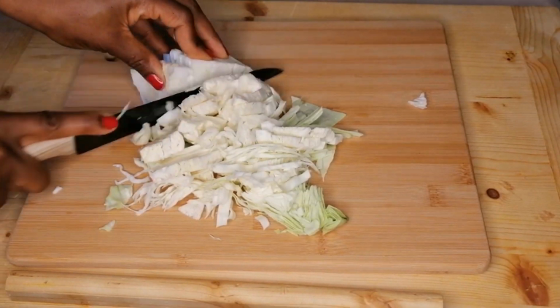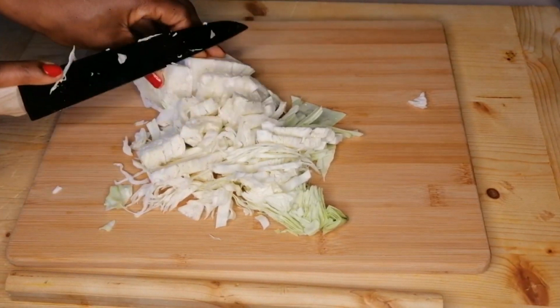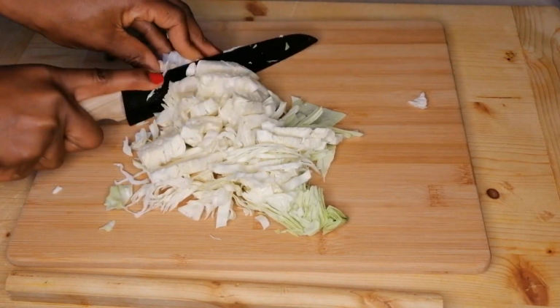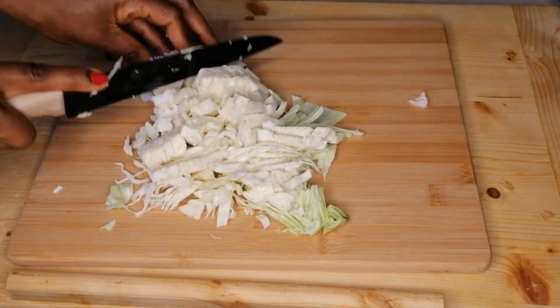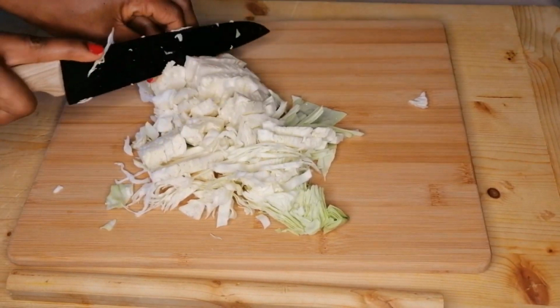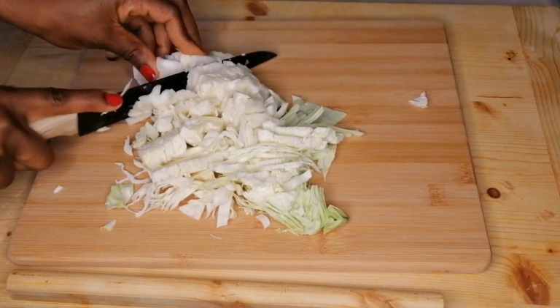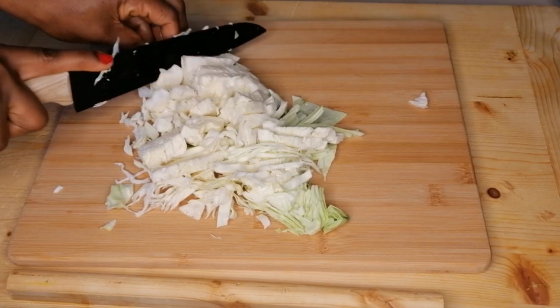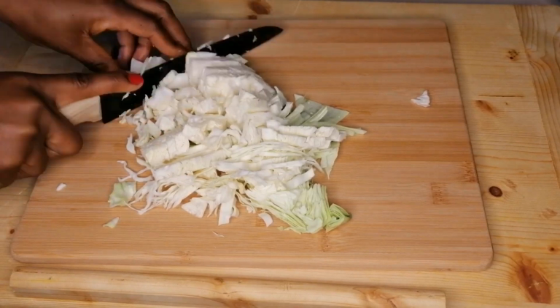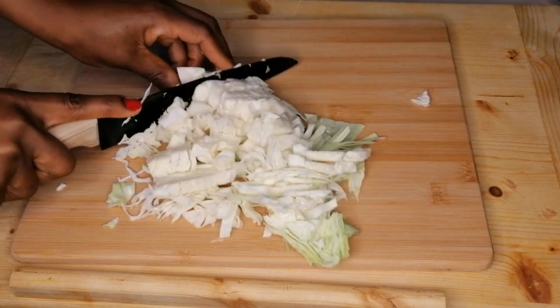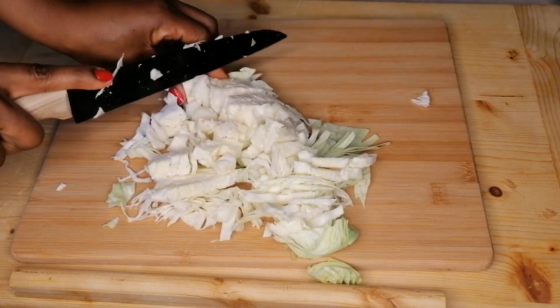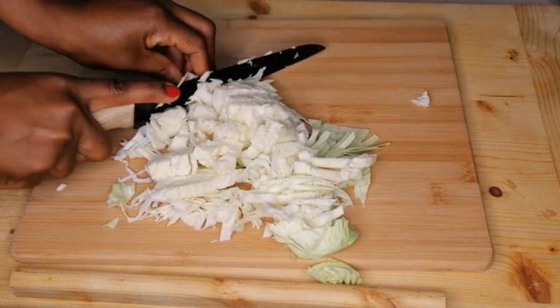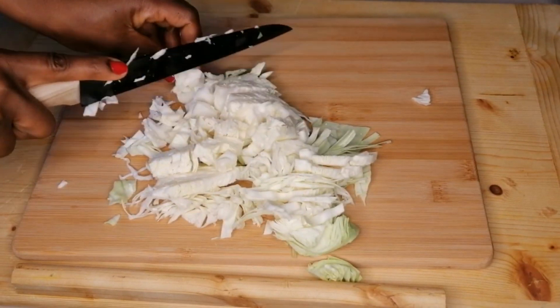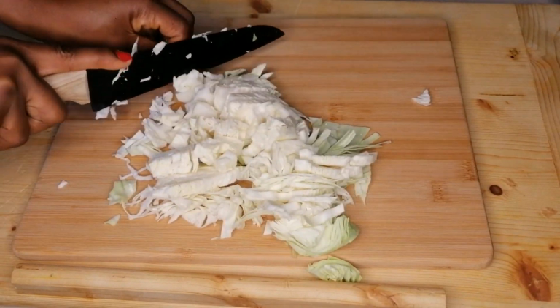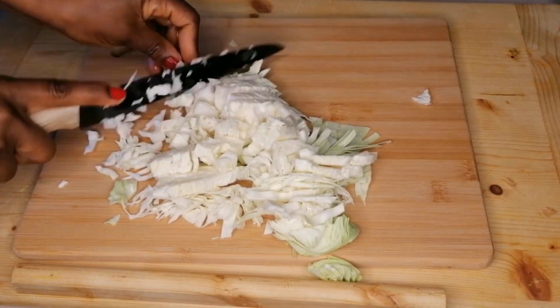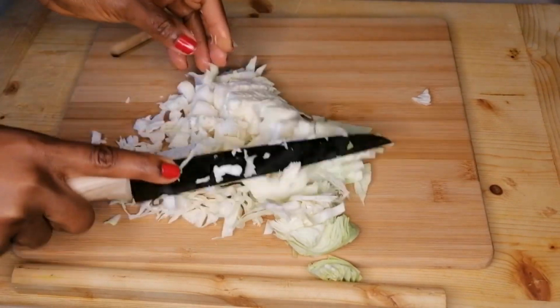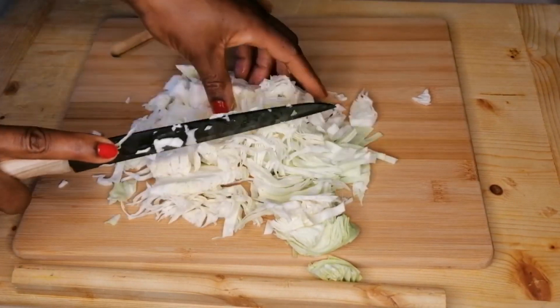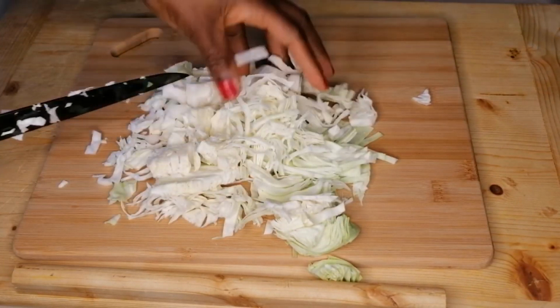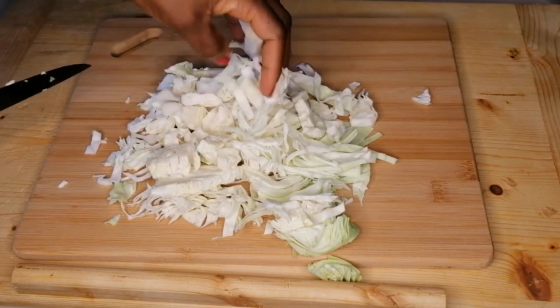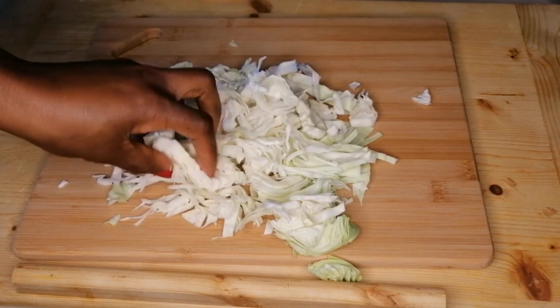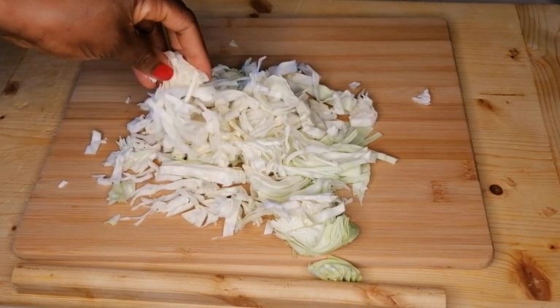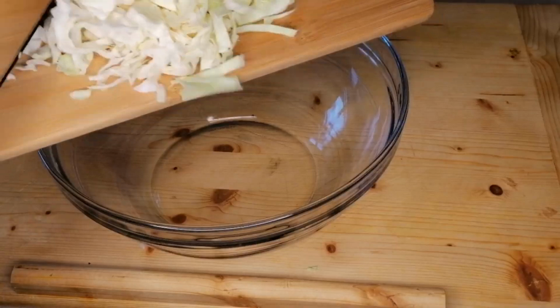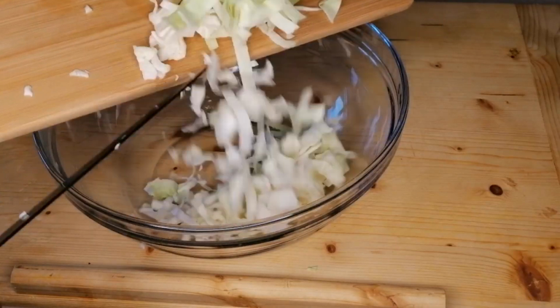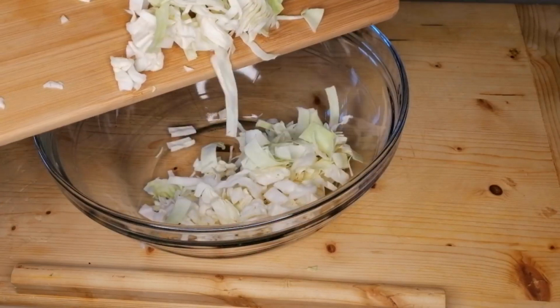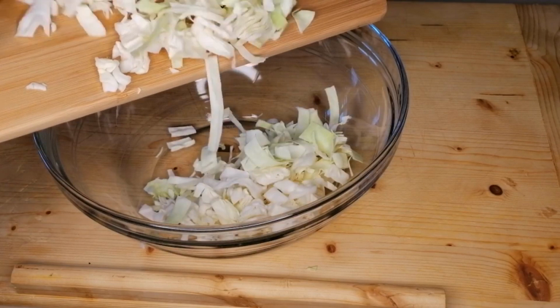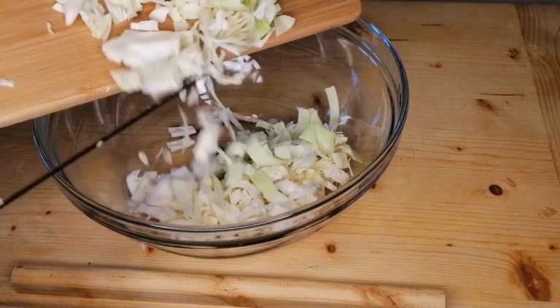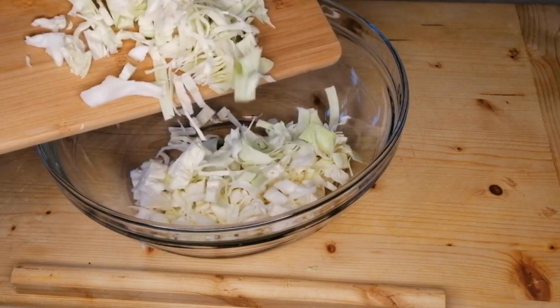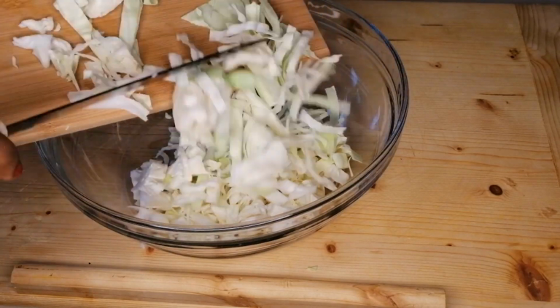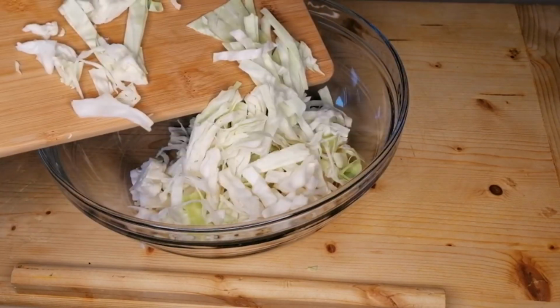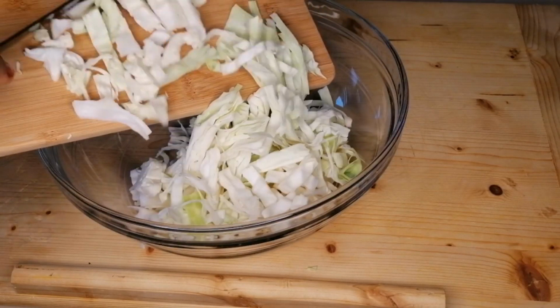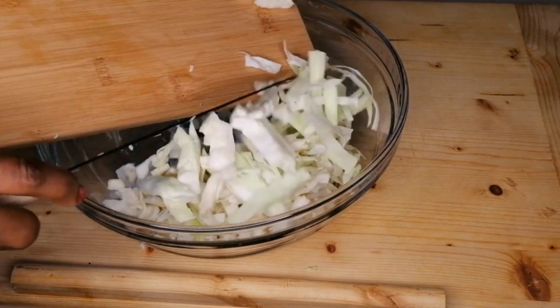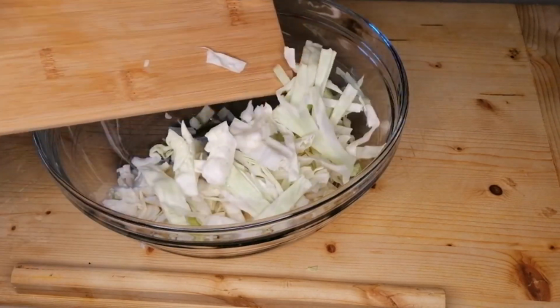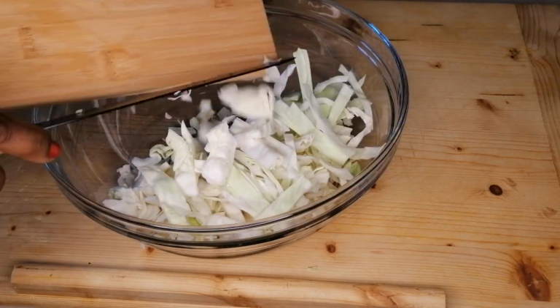The first ingredient is cabbage, already cleaned. I've just given that a big chop just like this, then I will transfer to a bowl.